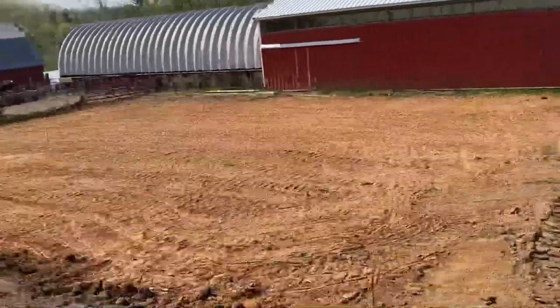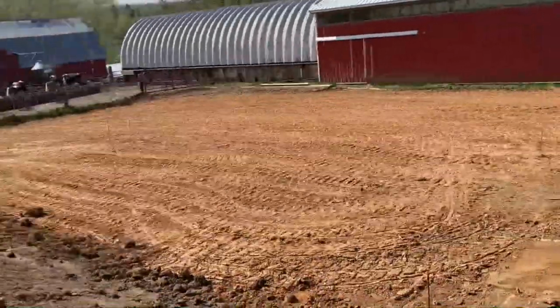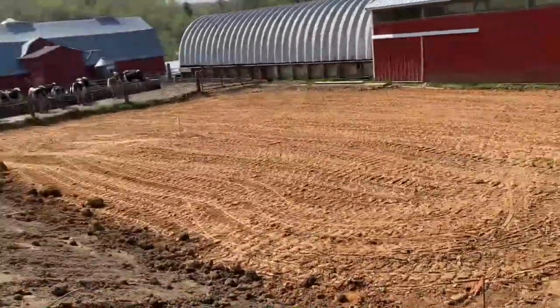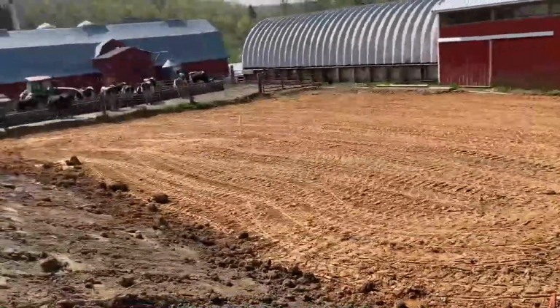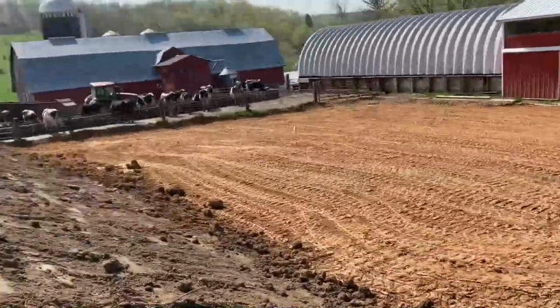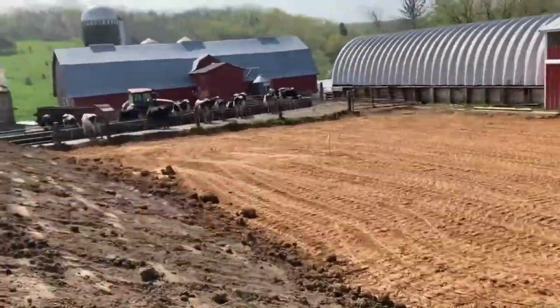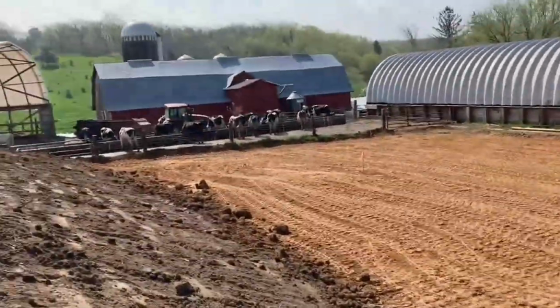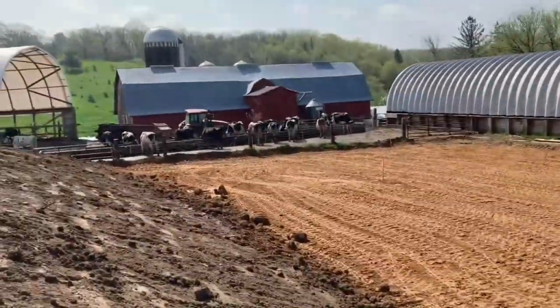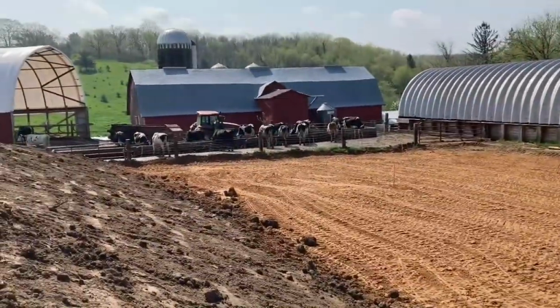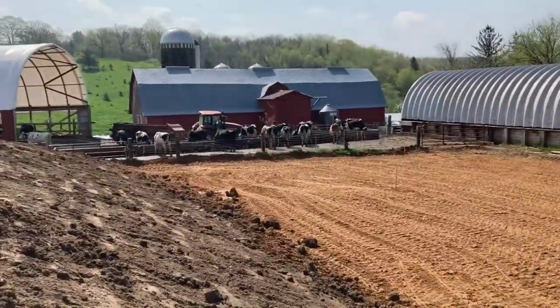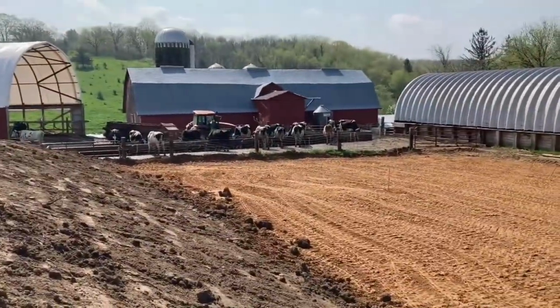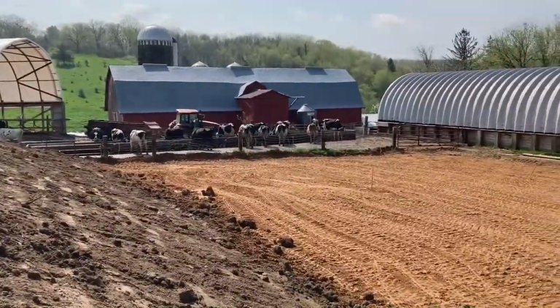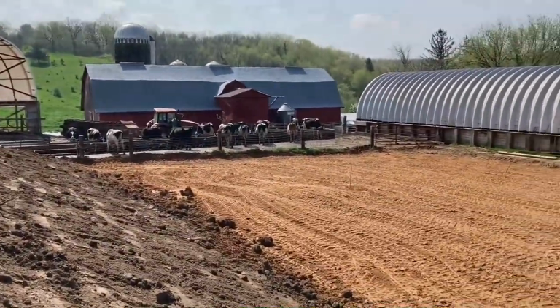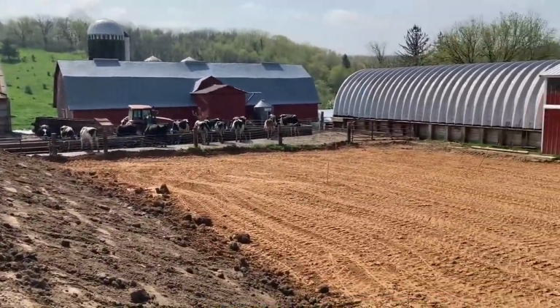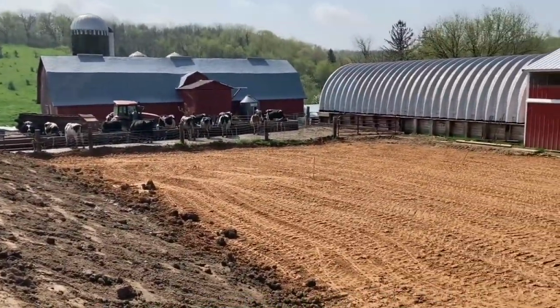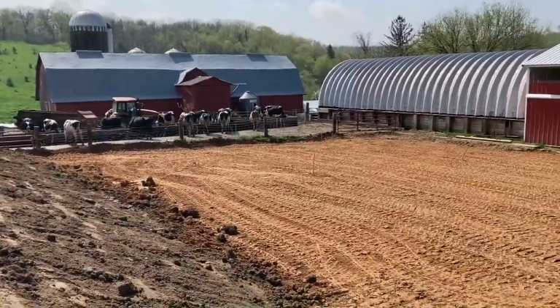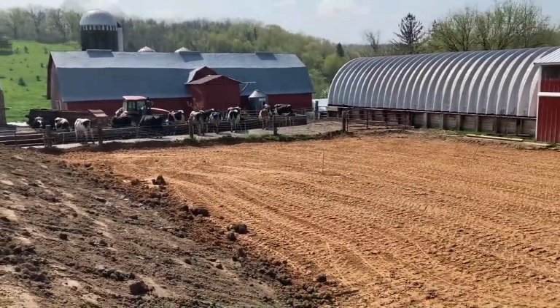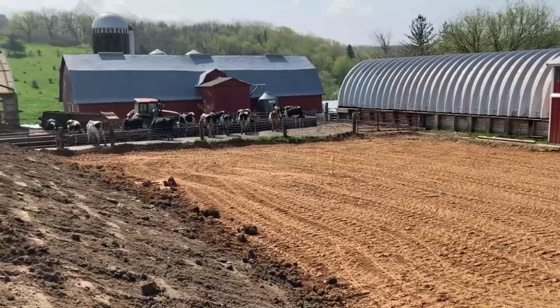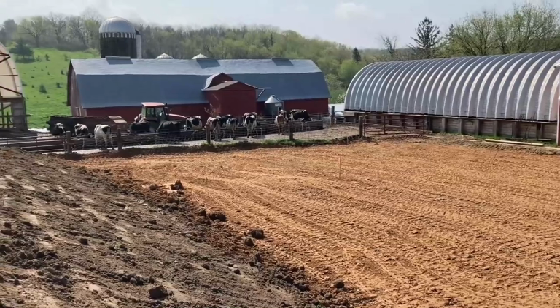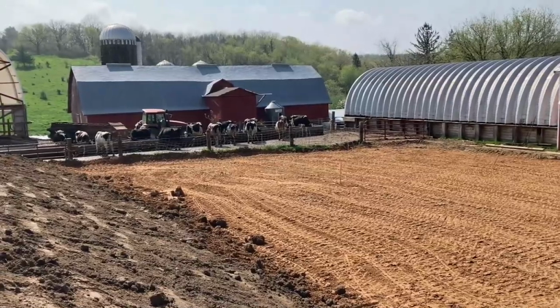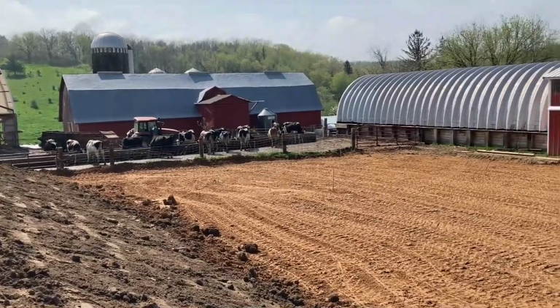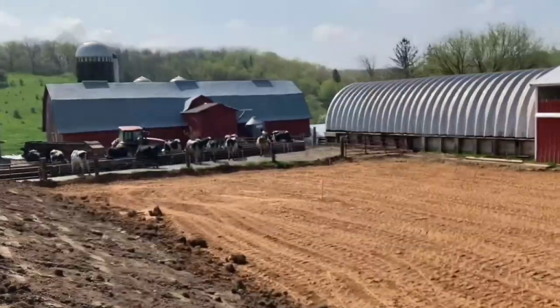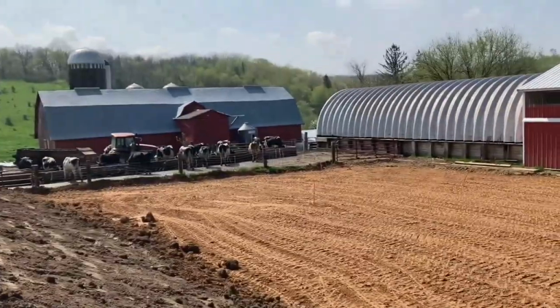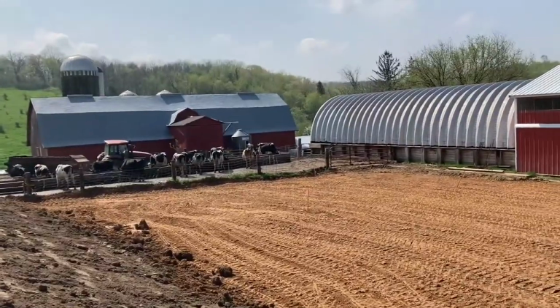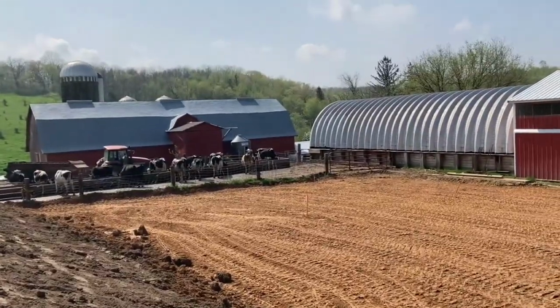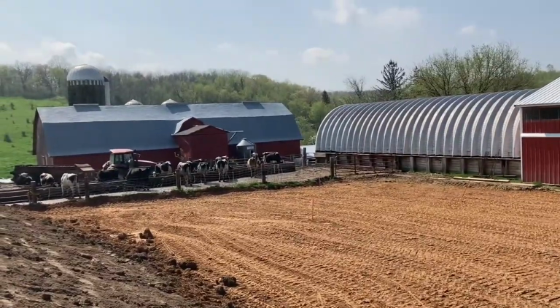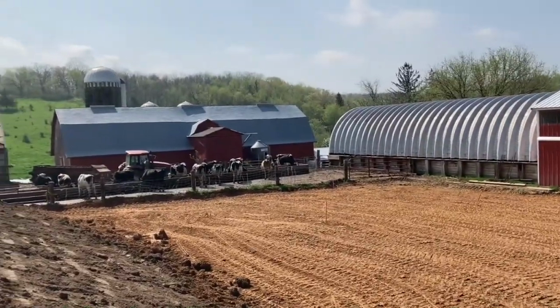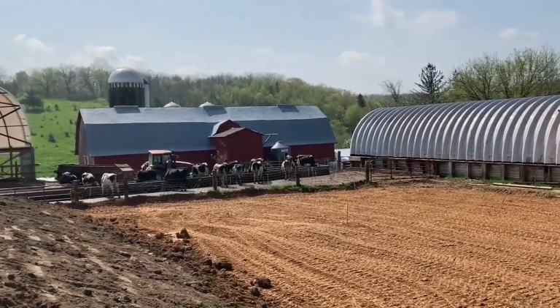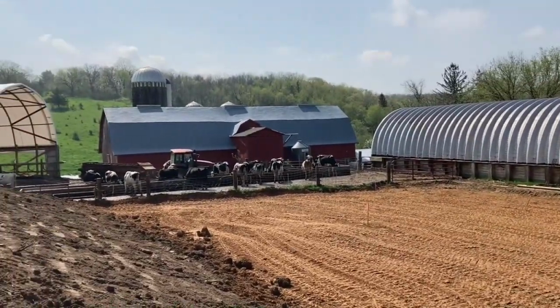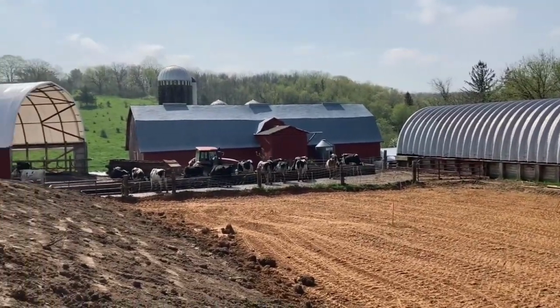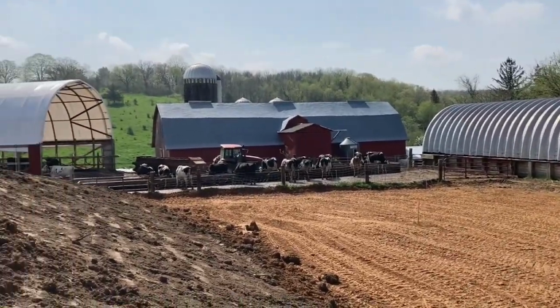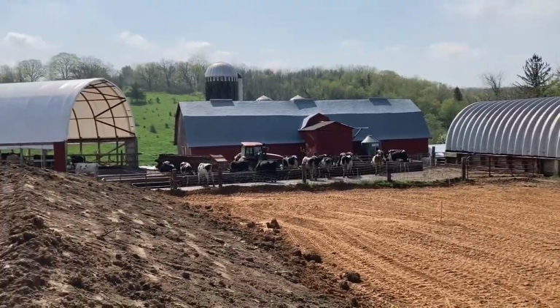We'll throw a little seed on here and pour a lot of concrete — a lot of work. Hope you're having a good day enjoying the spring weather. We're gonna be 92 today in Wisconsin, which is pretty hot.